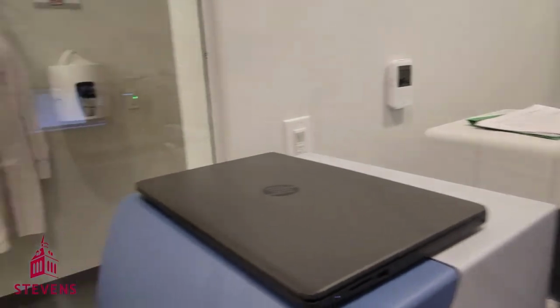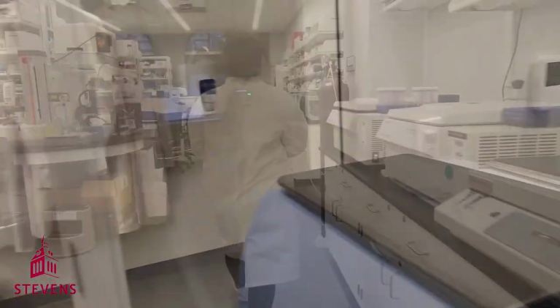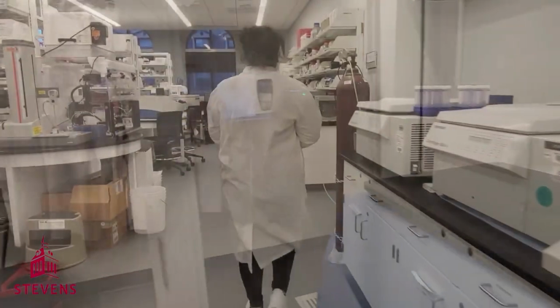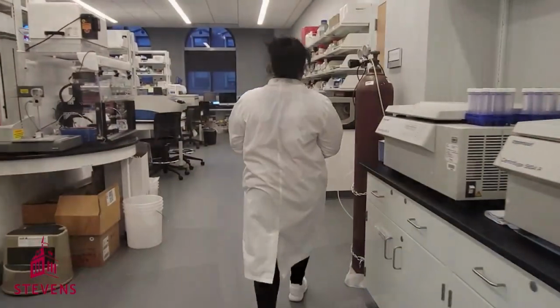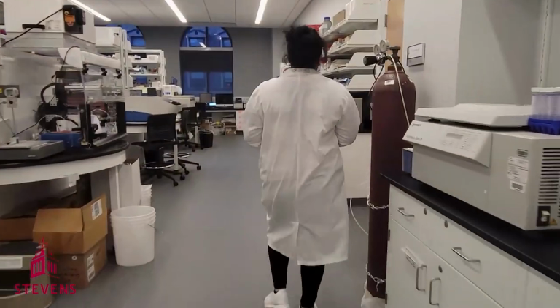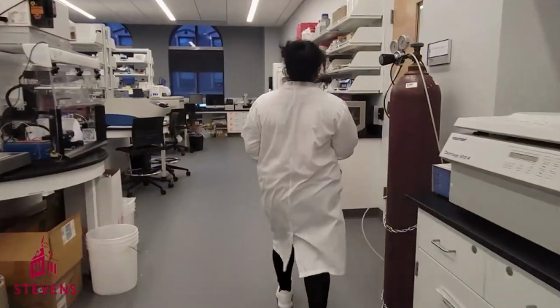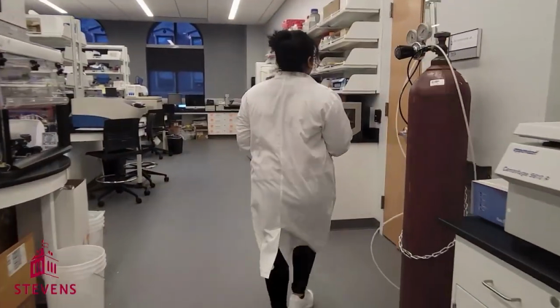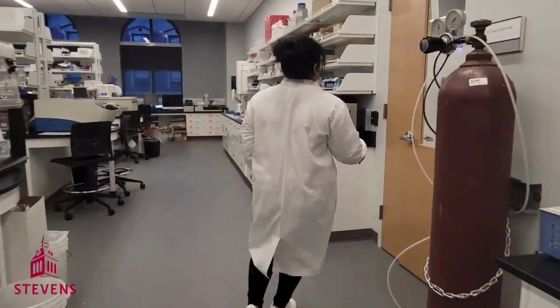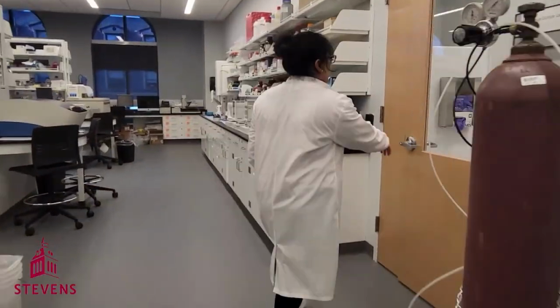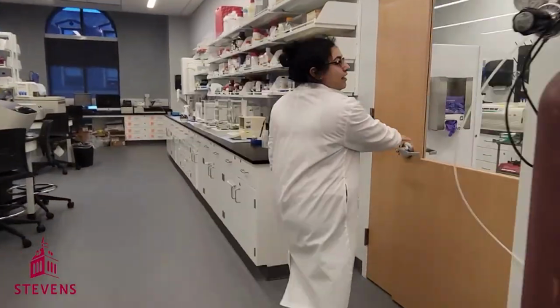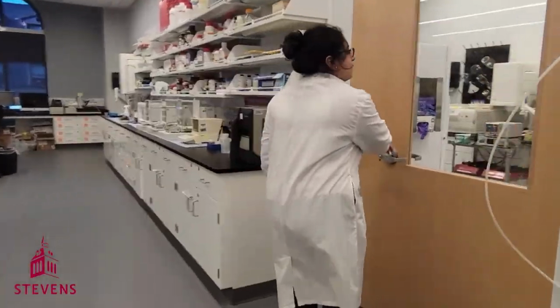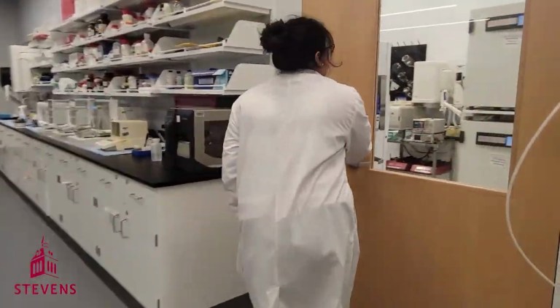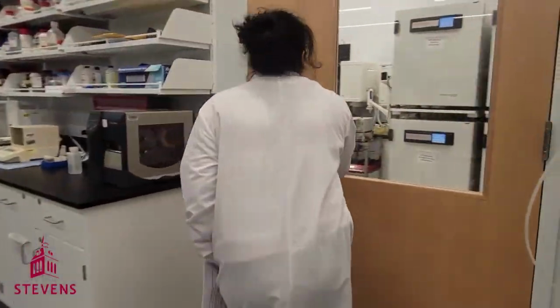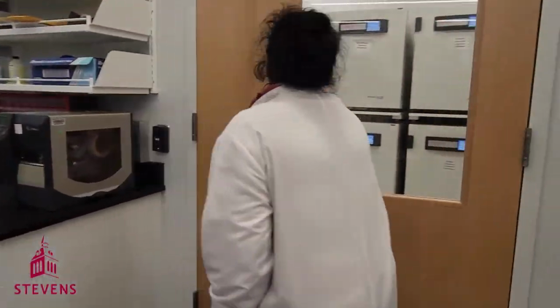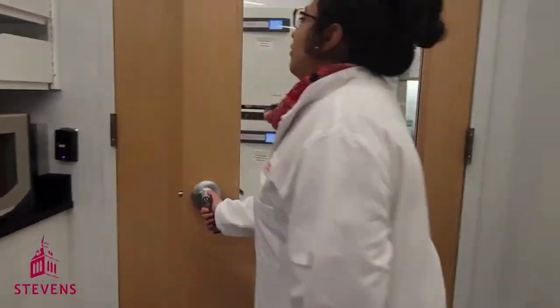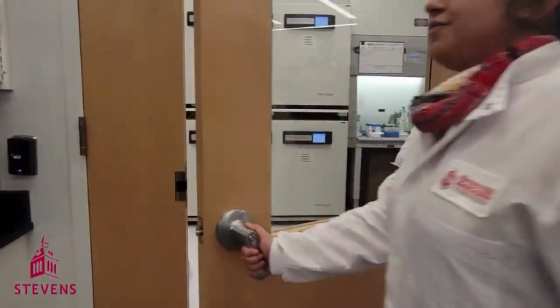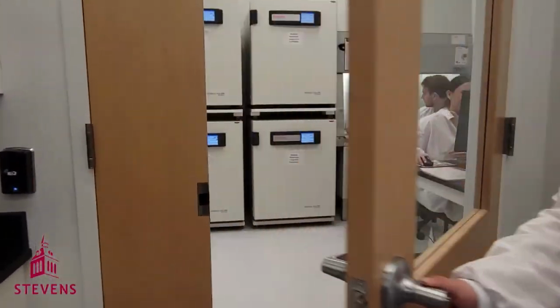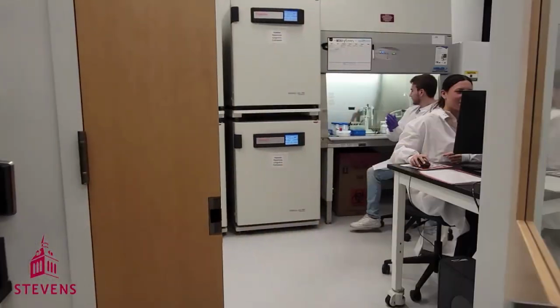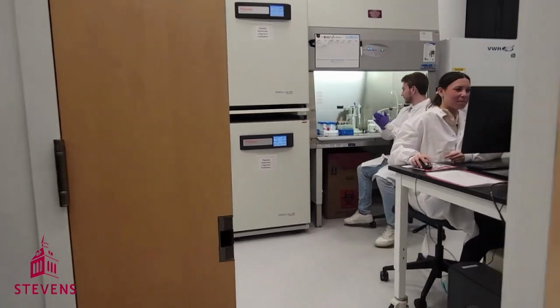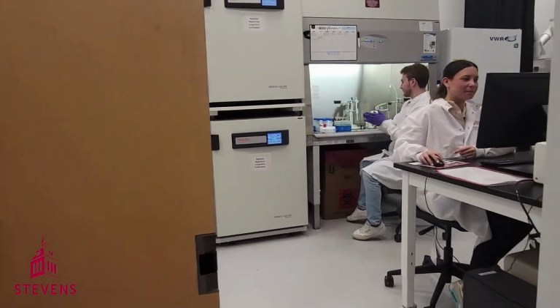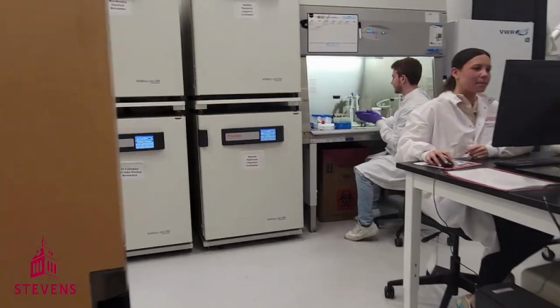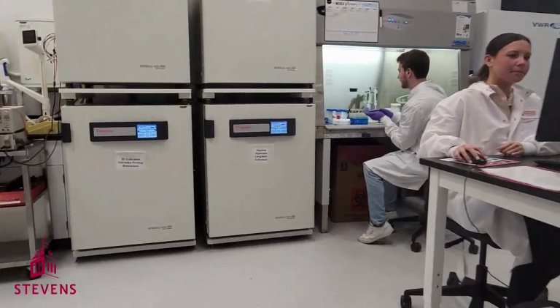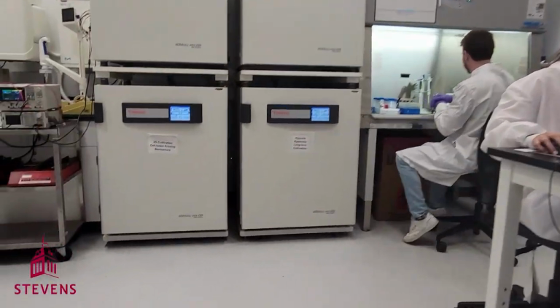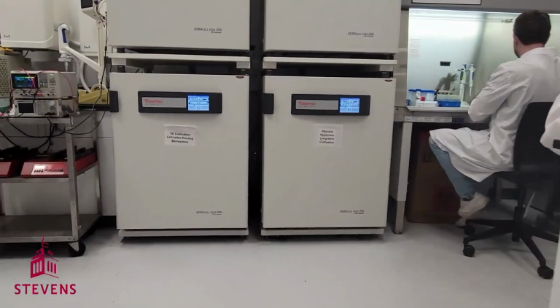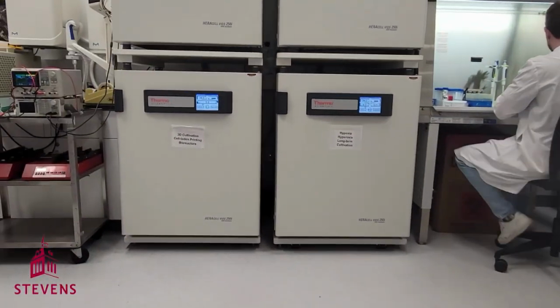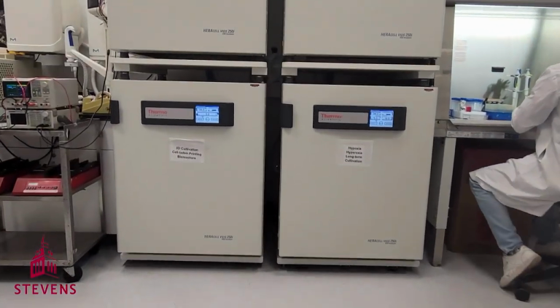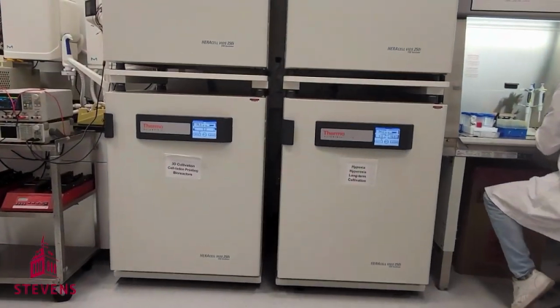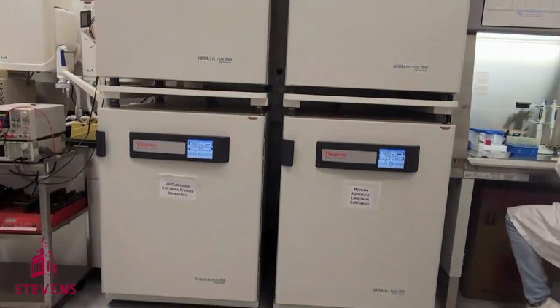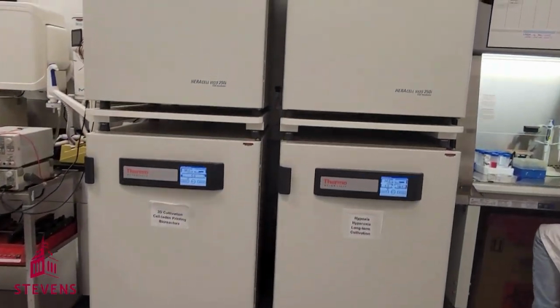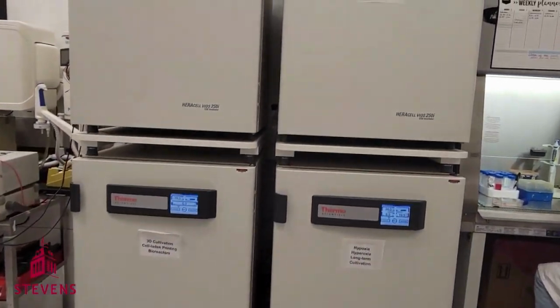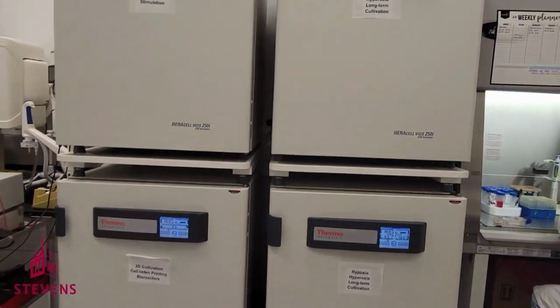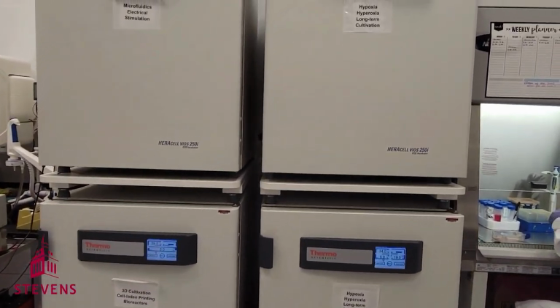Let's move on to one of the more unique locations in the lab. This is our 3D culture room. Here, we perform more advanced cell culture techniques.